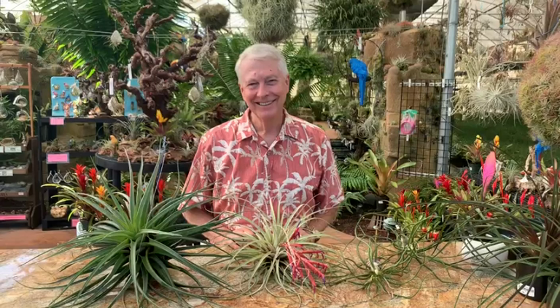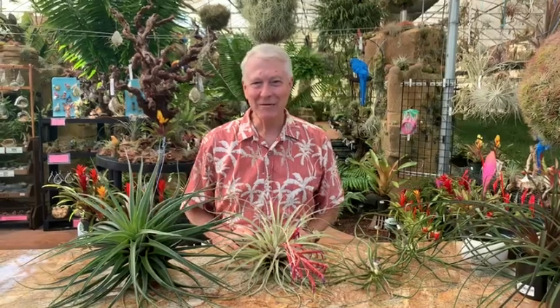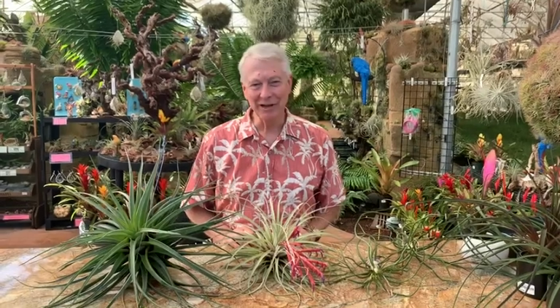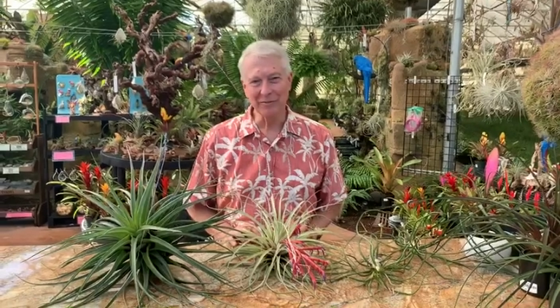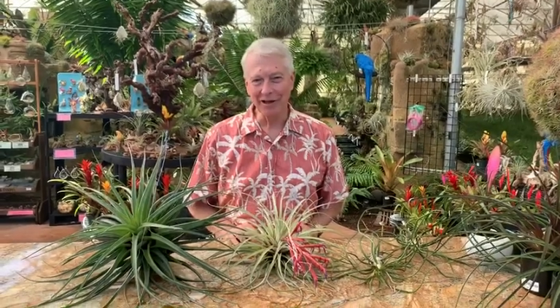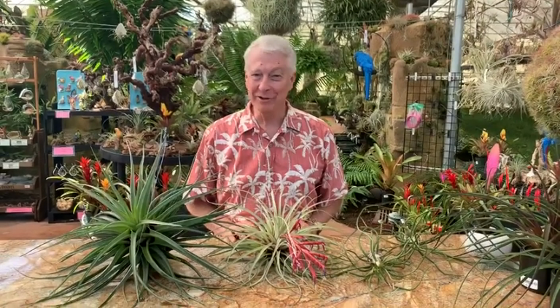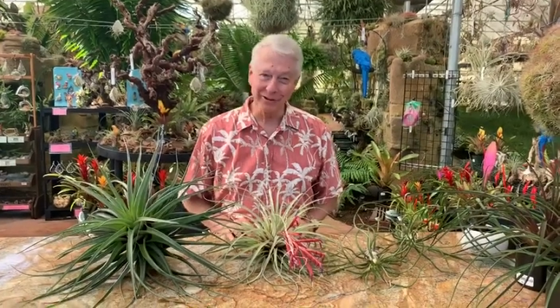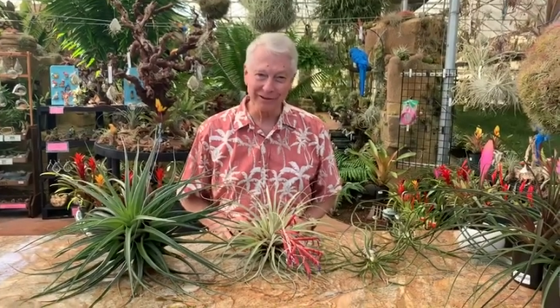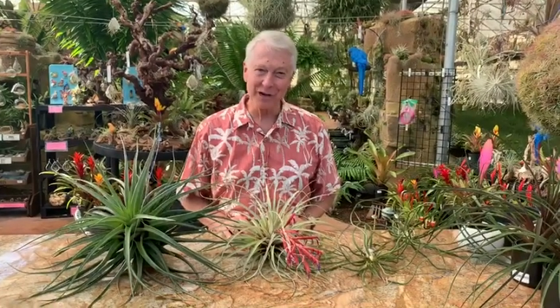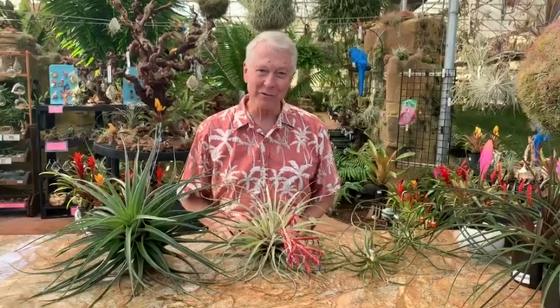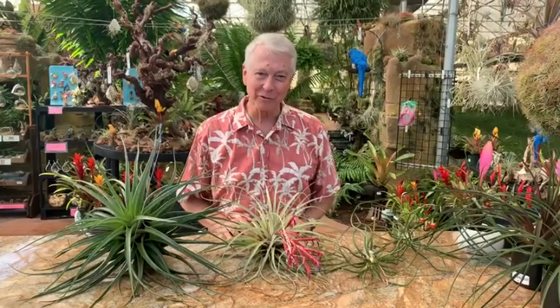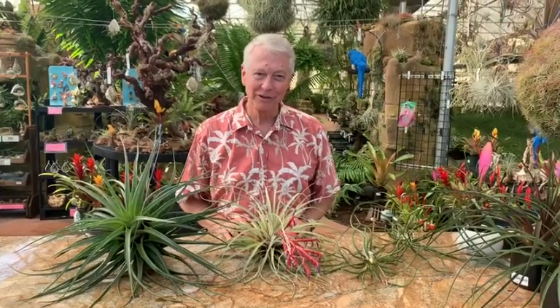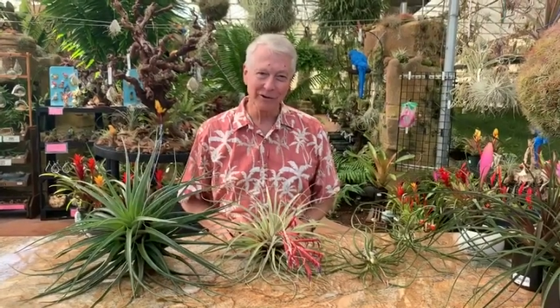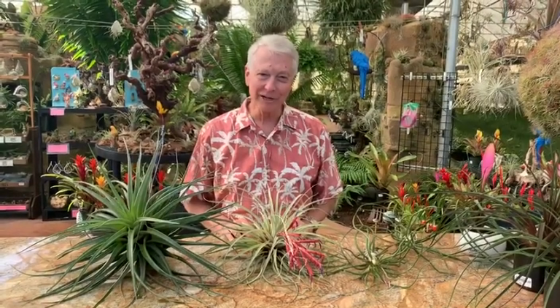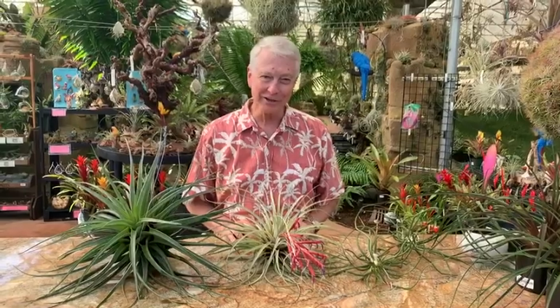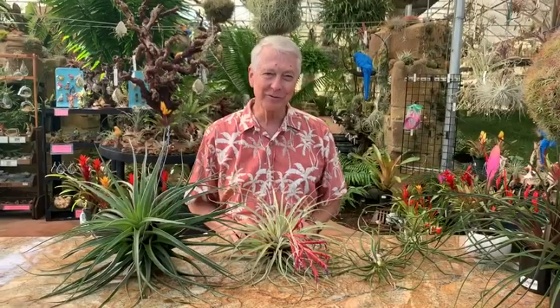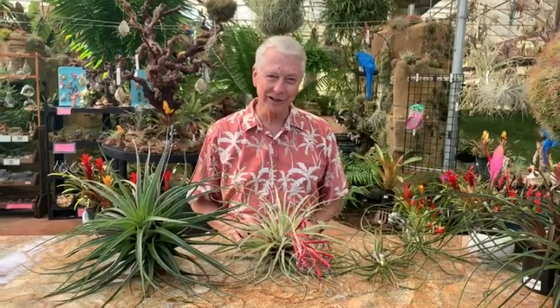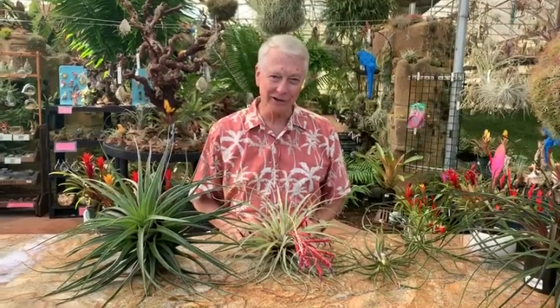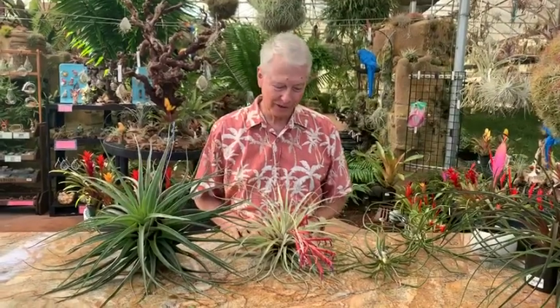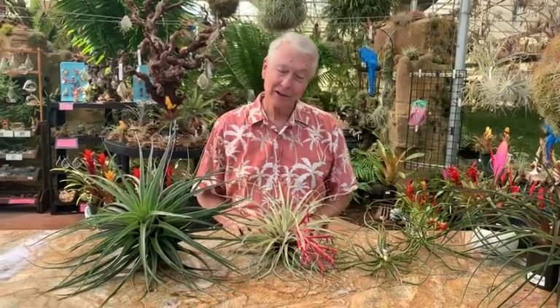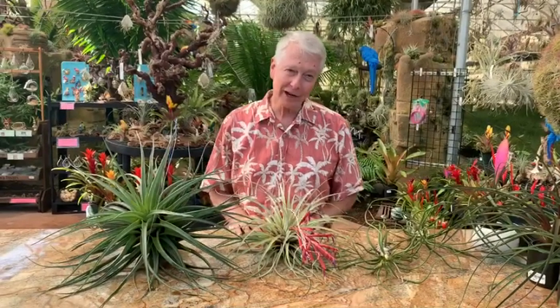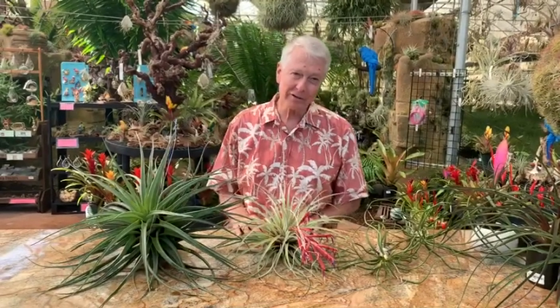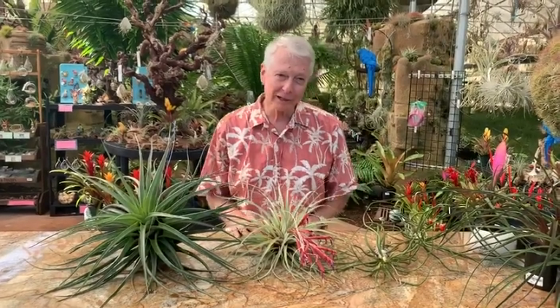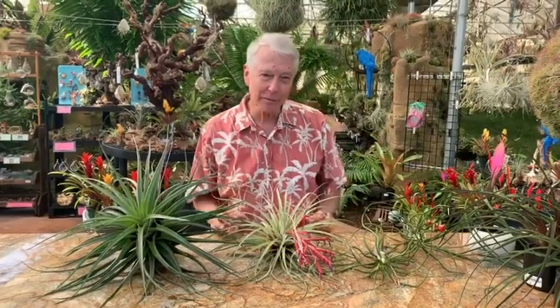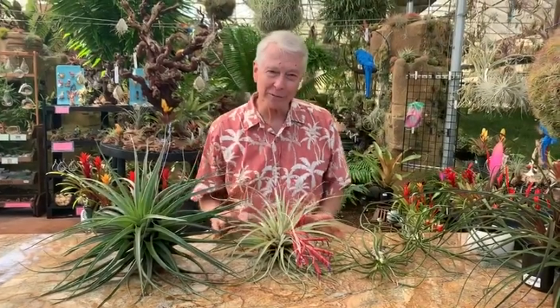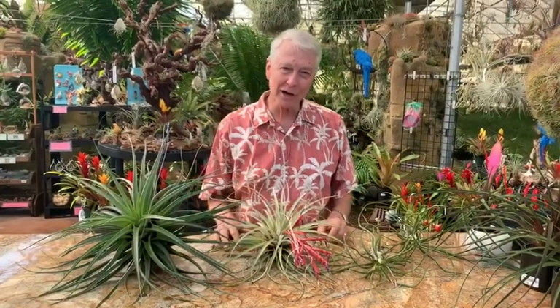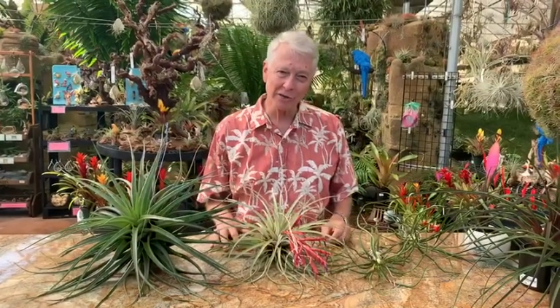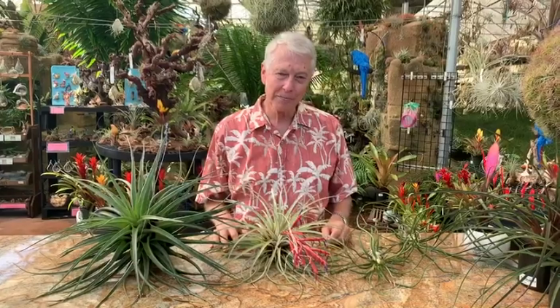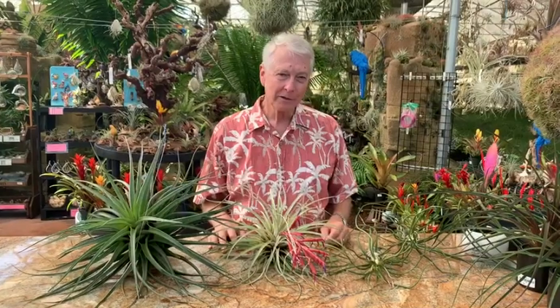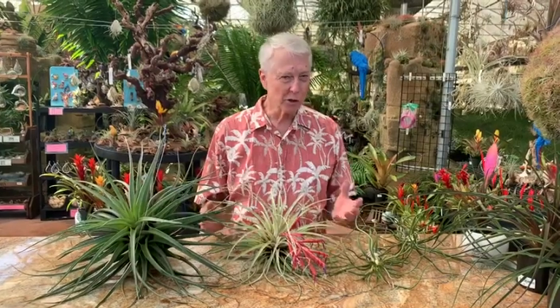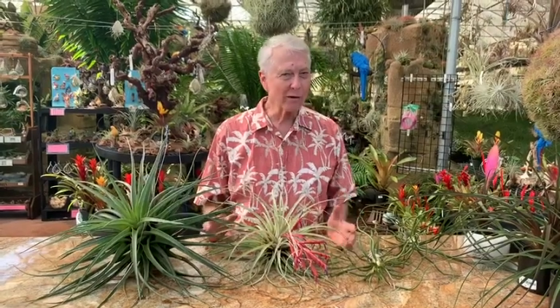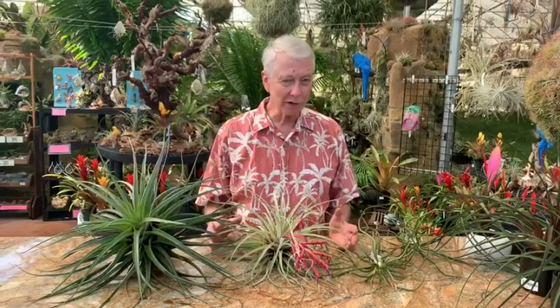Hi everybody, this is Paul Isley, Mr. Tillandsia from Rainforest Flora, with another edition of Tilly Talks. Today we're going to talk a little bit about a special hybrid to show you how it works.